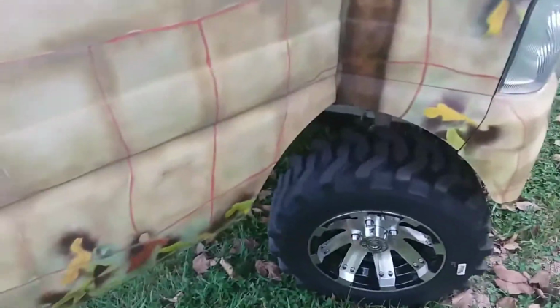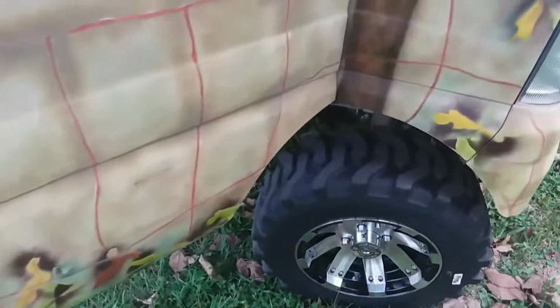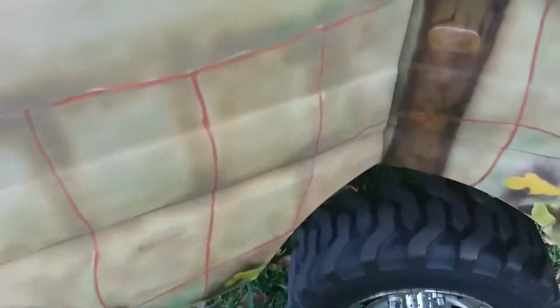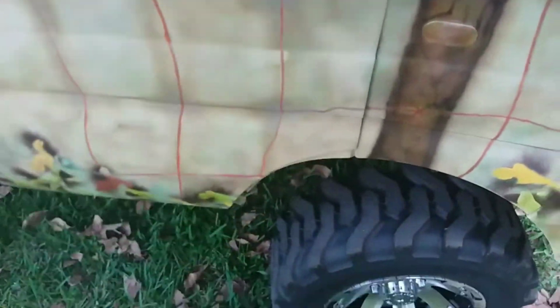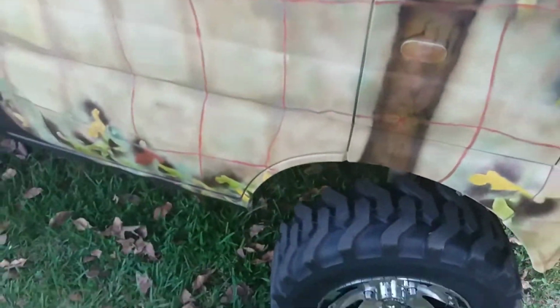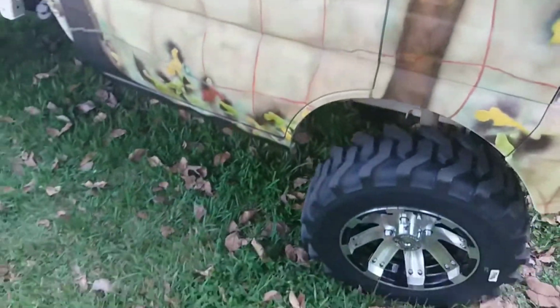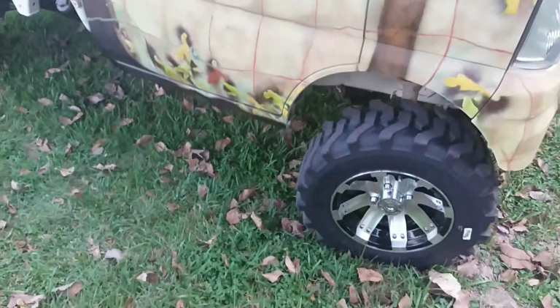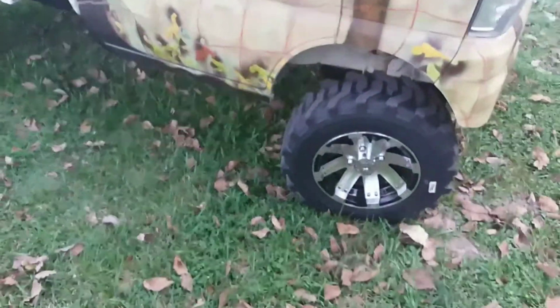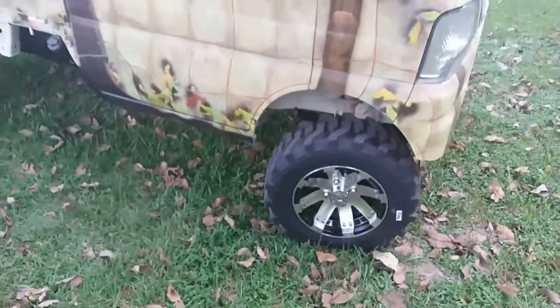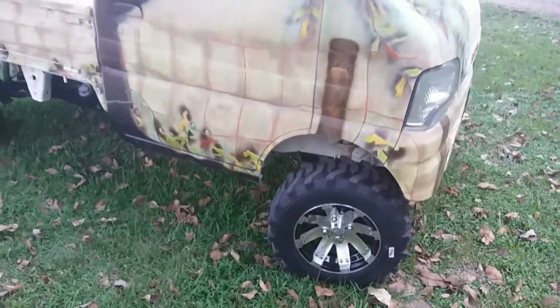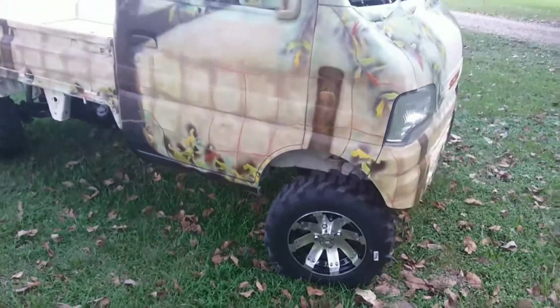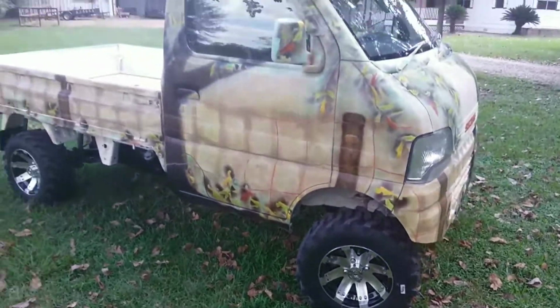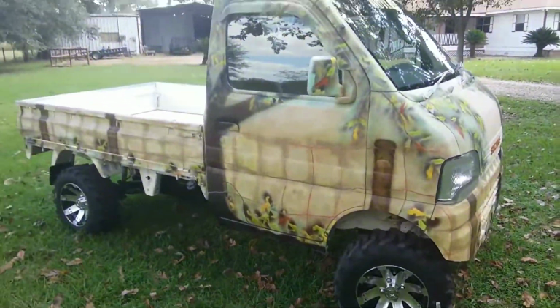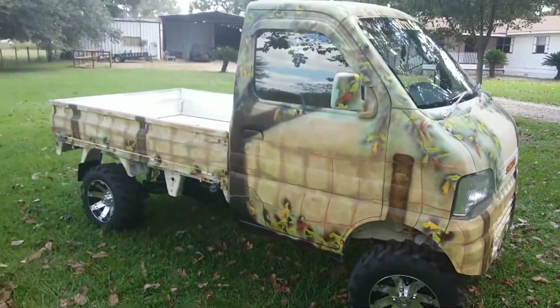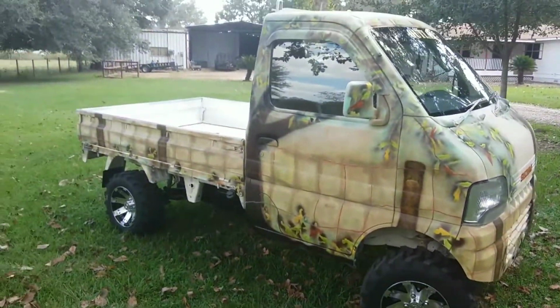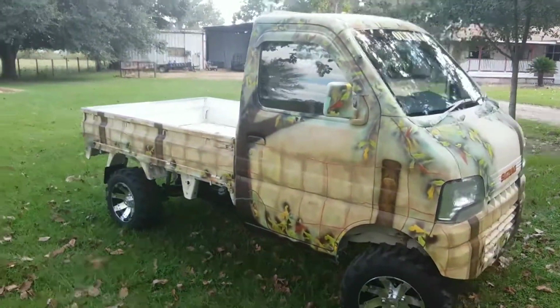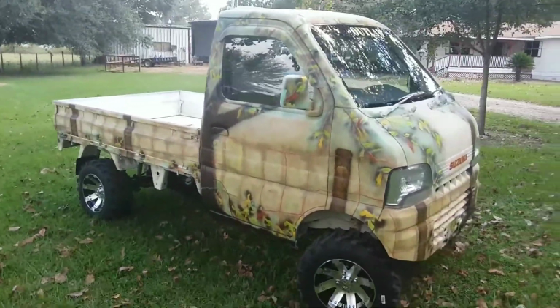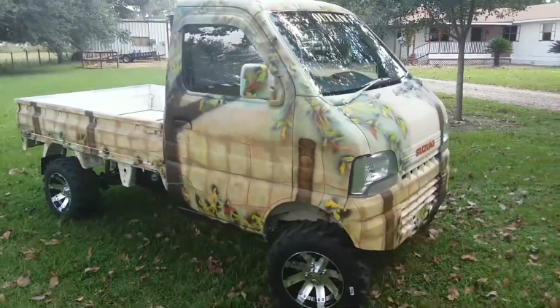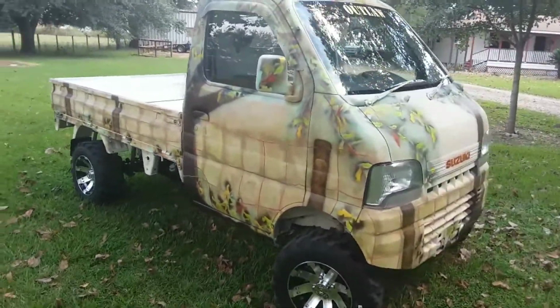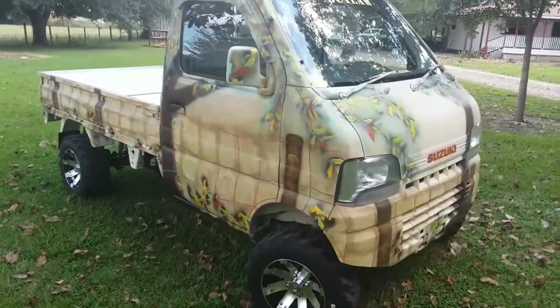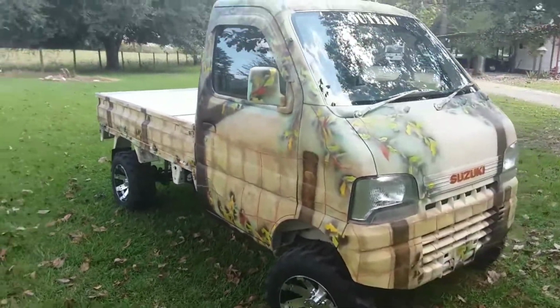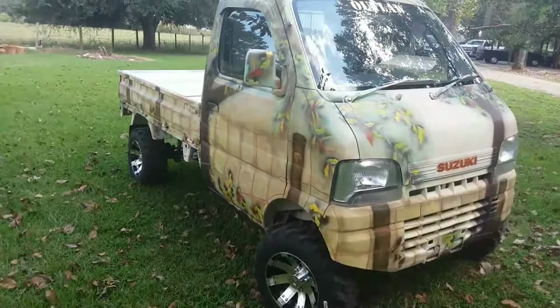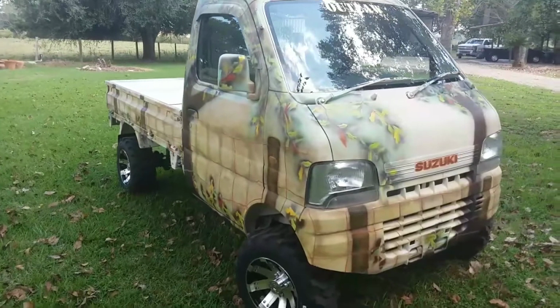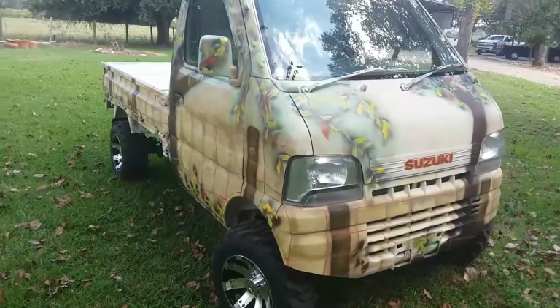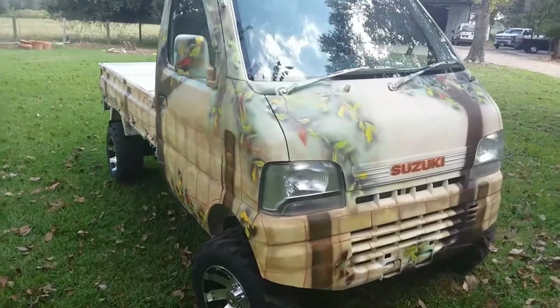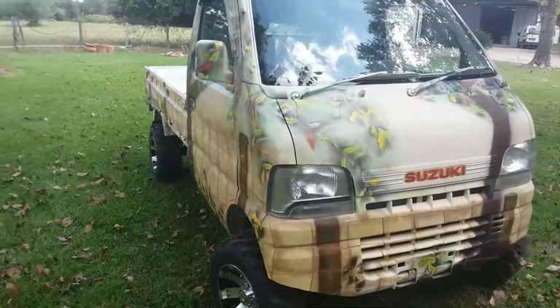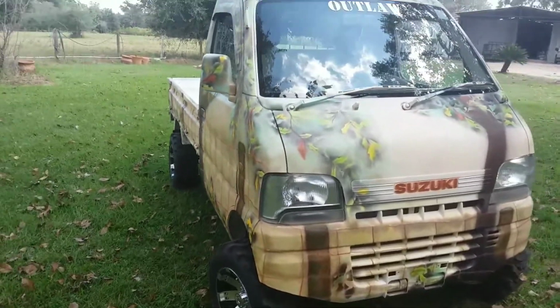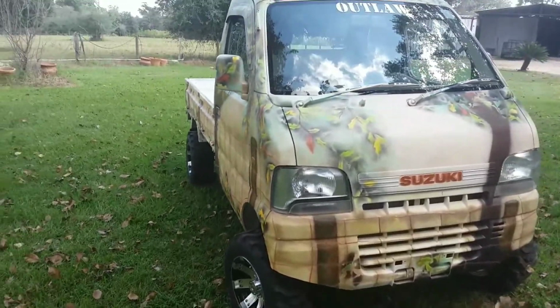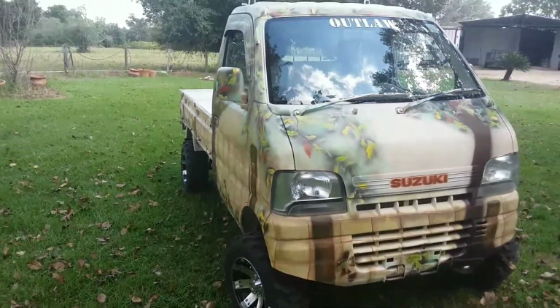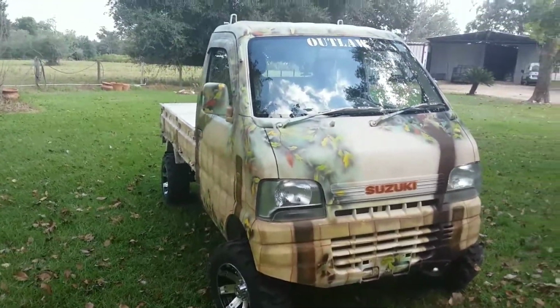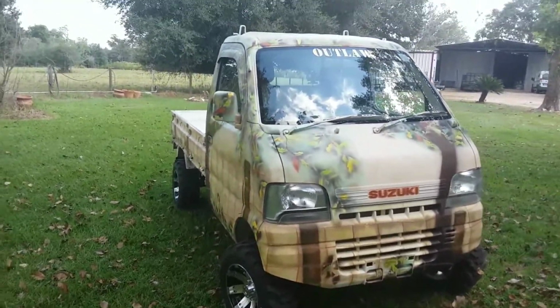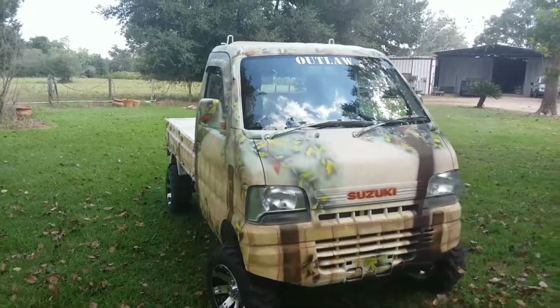Remember too, you get about 45 miles to the gallon with these babies. I've hunted two years with my truck and have yet to put gas in it — I filled it up one time.